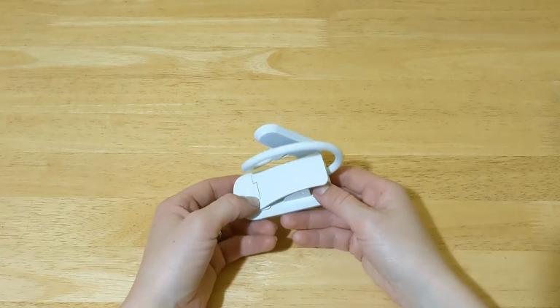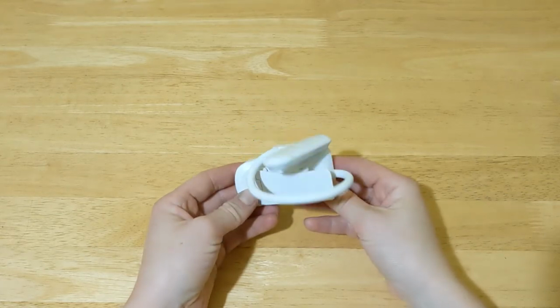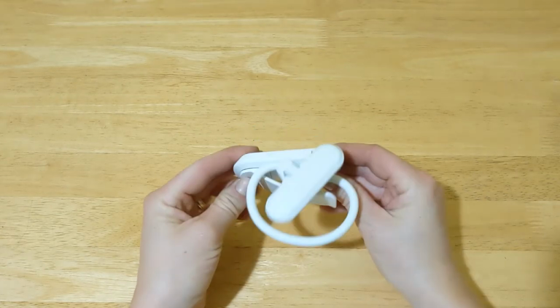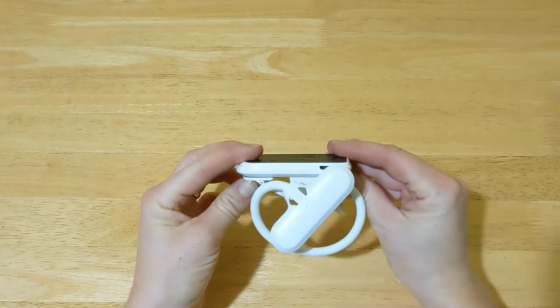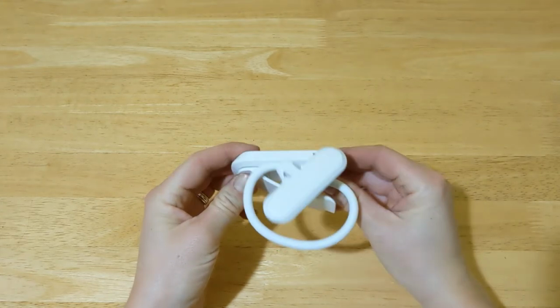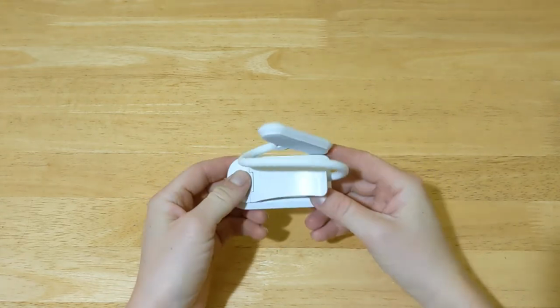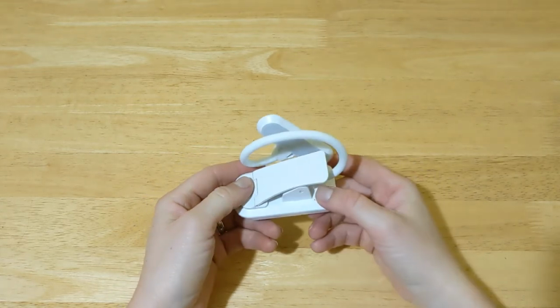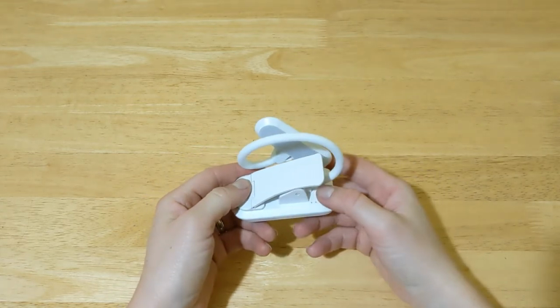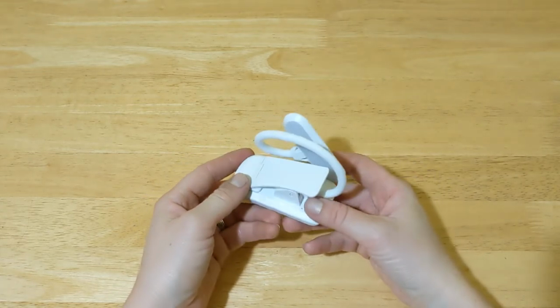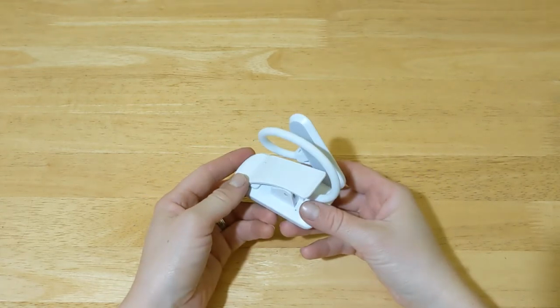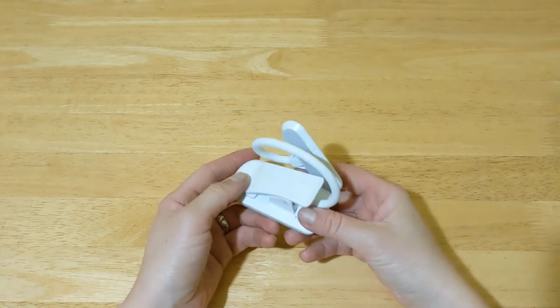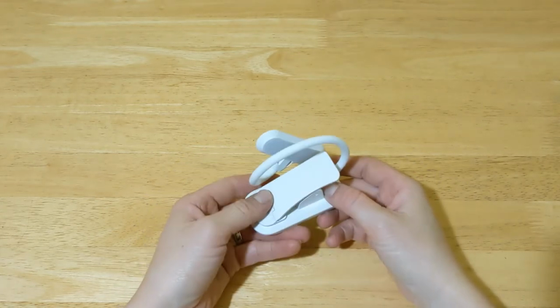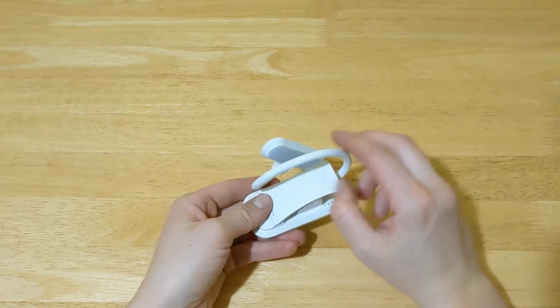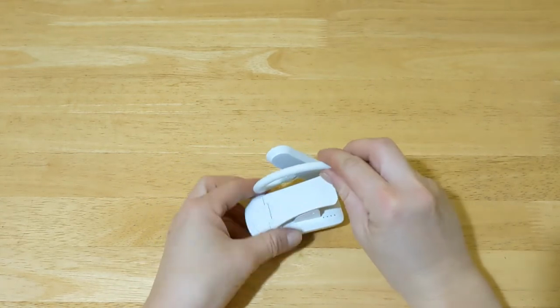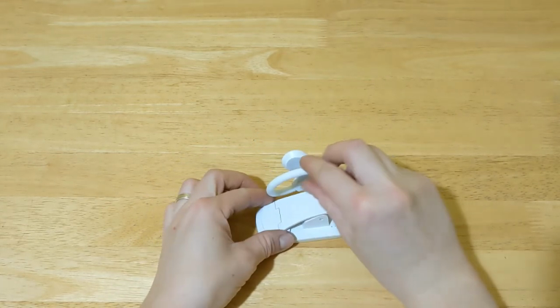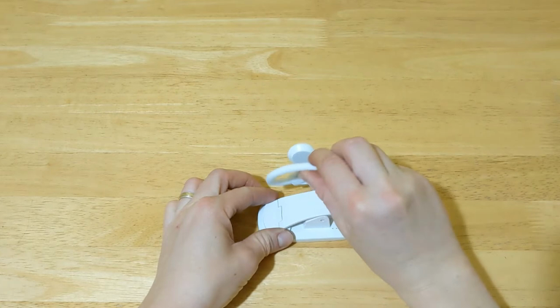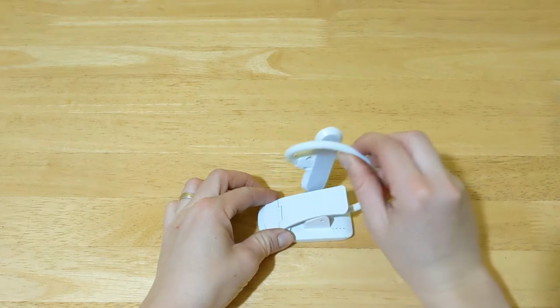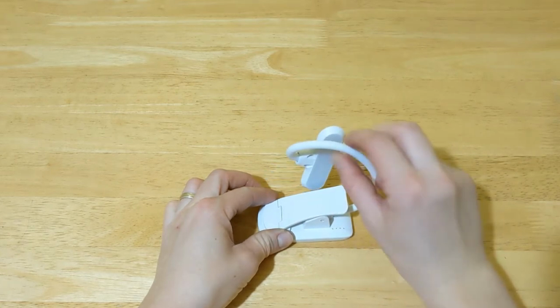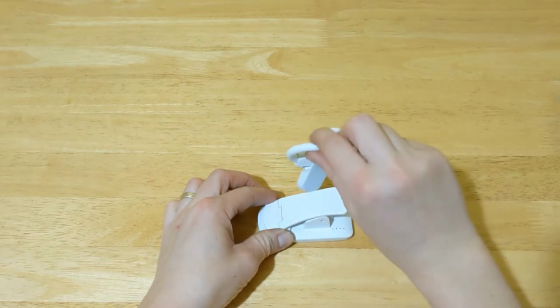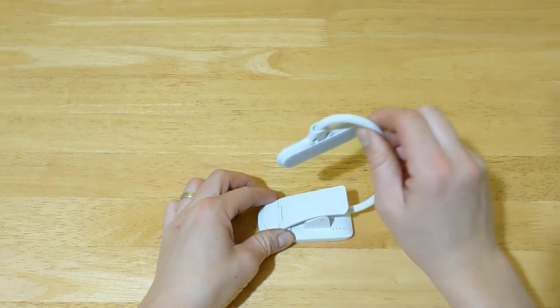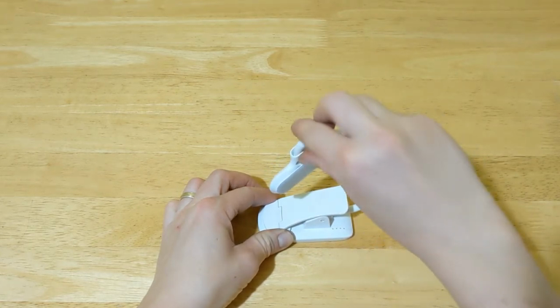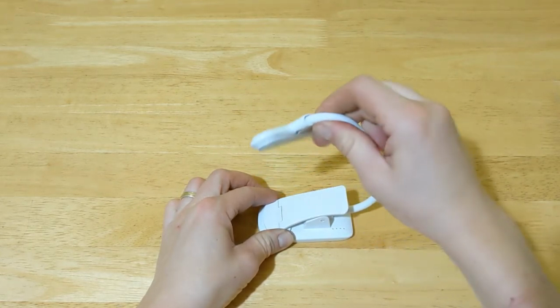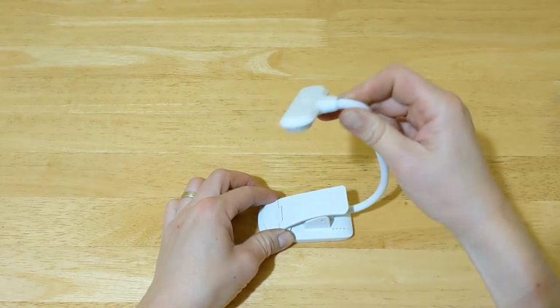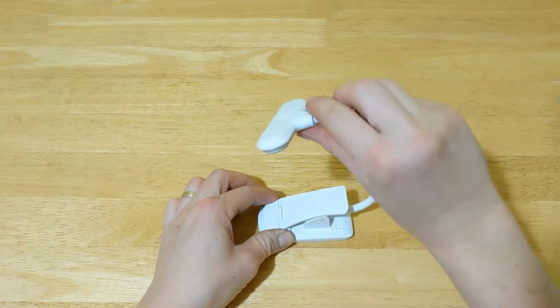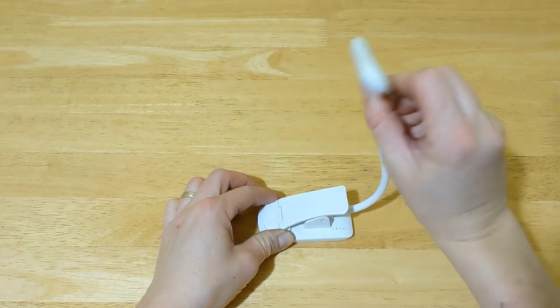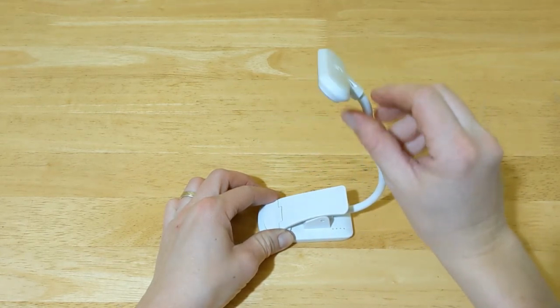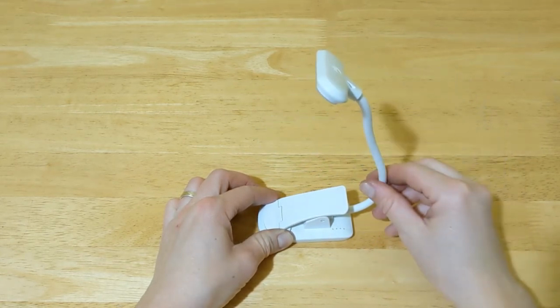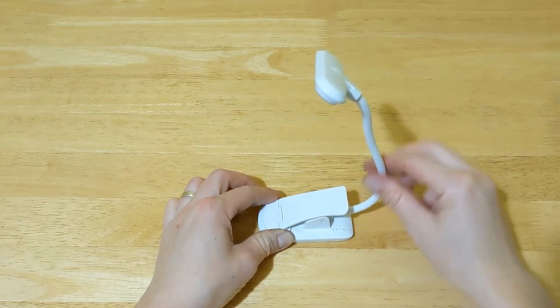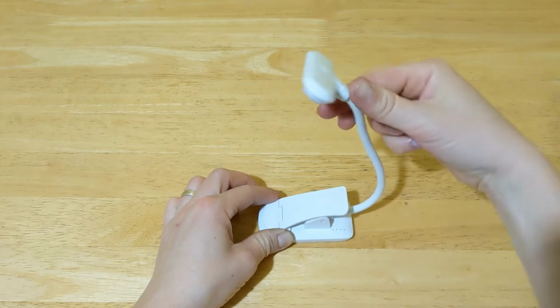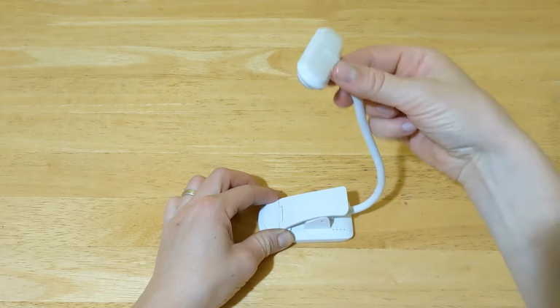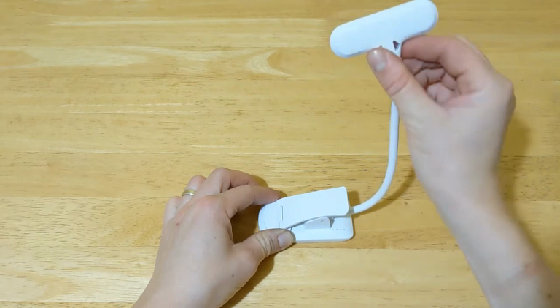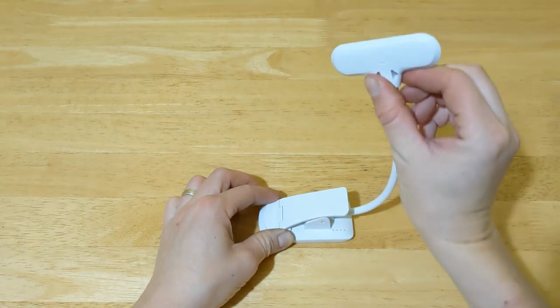As you can see, it's small and lightweight, making it easy to carry in your bag. It has a flexible adjustable neck that can be positioned at different heights, and it can also be bent 360 degrees.